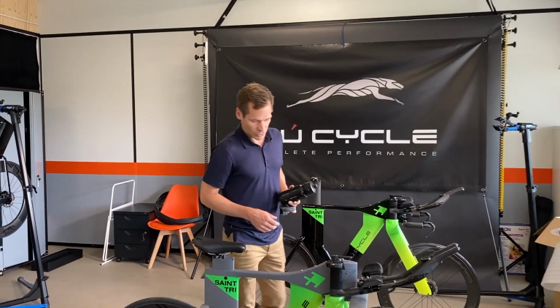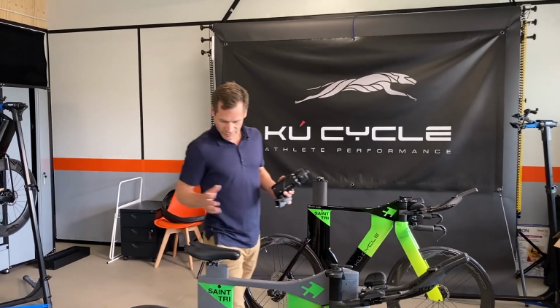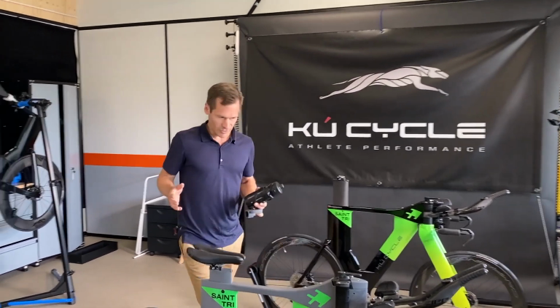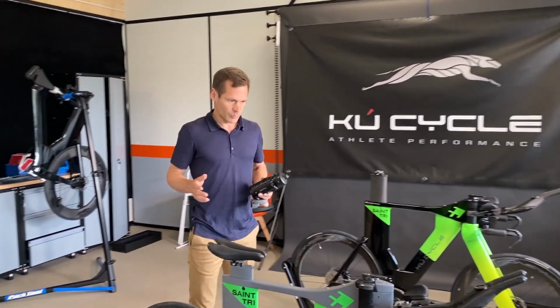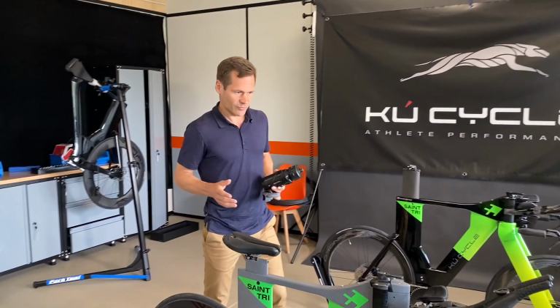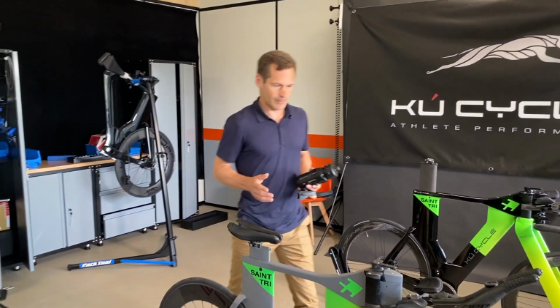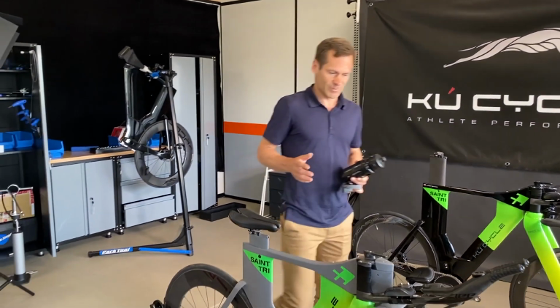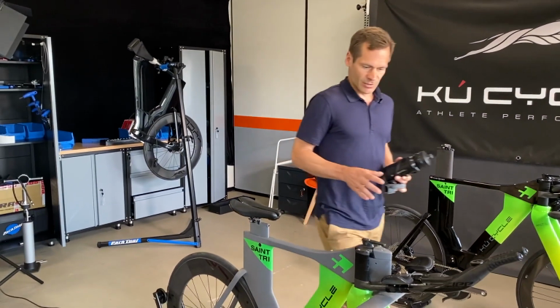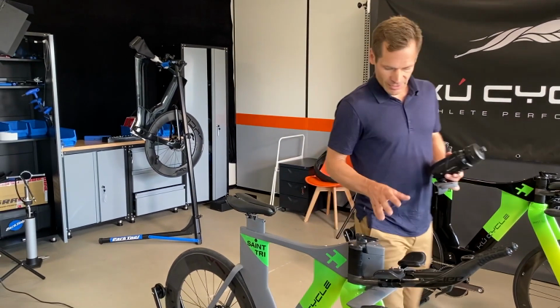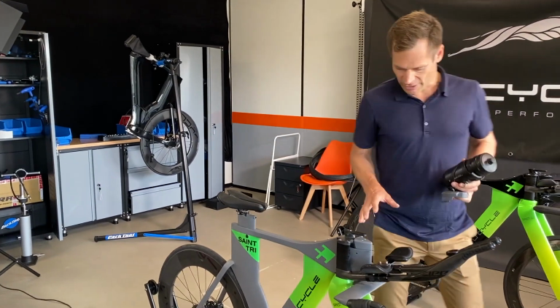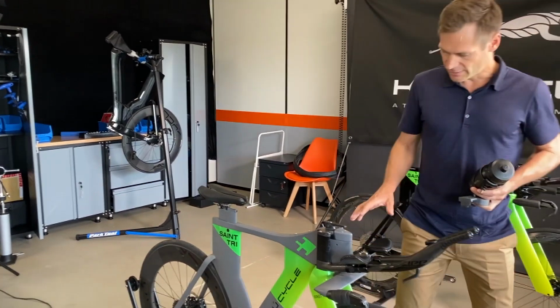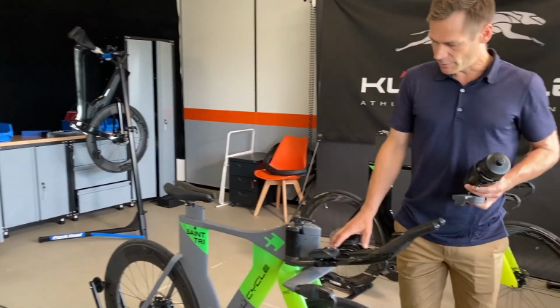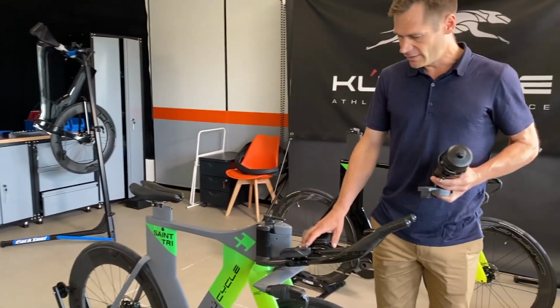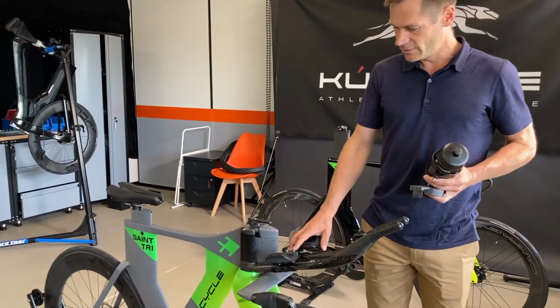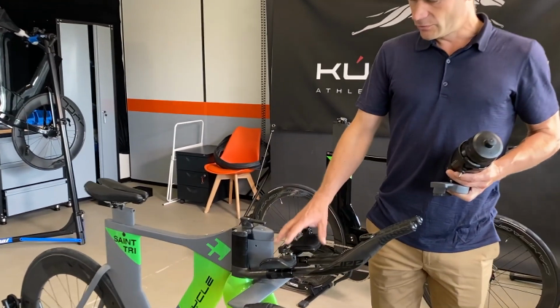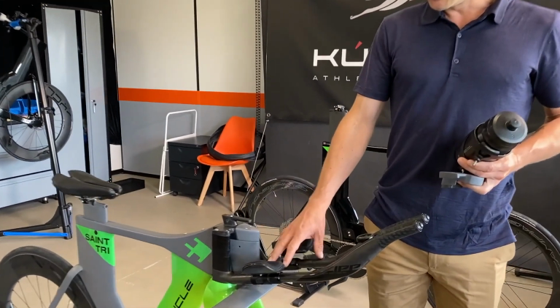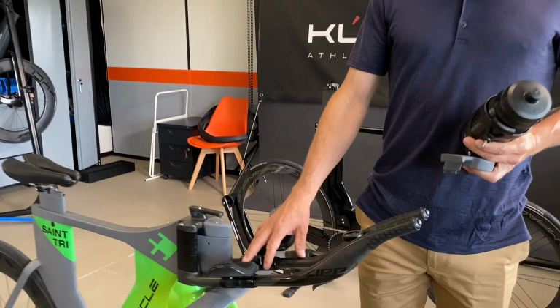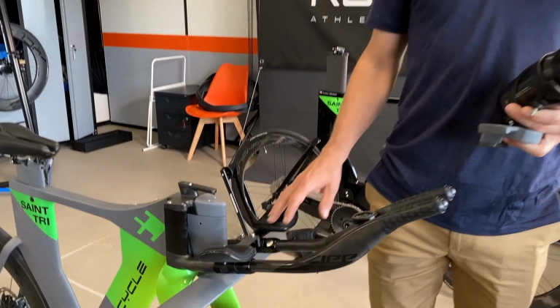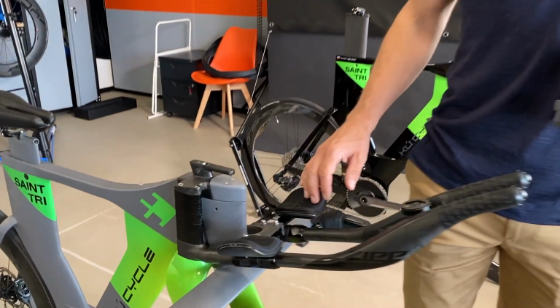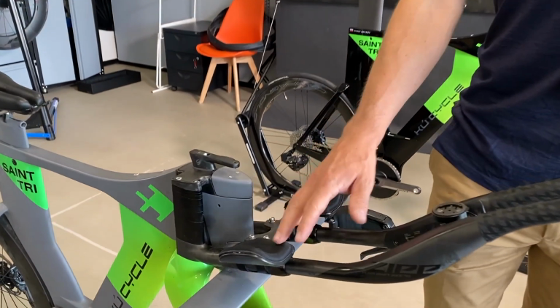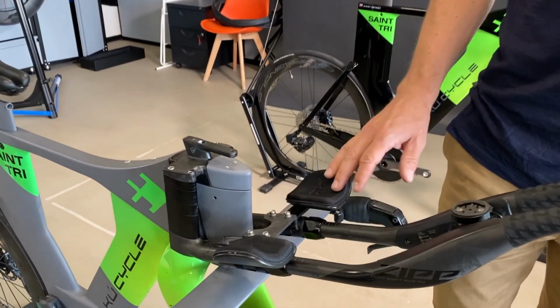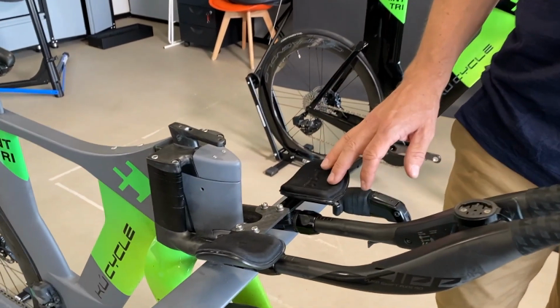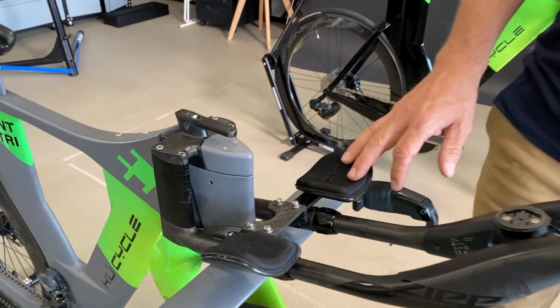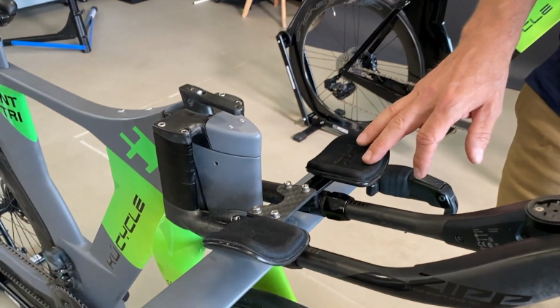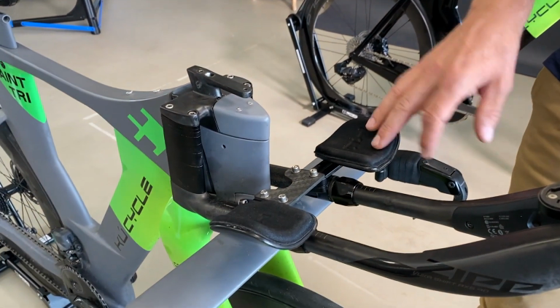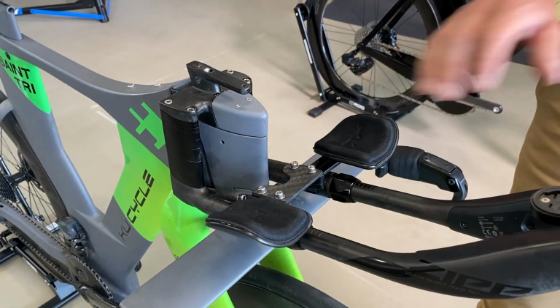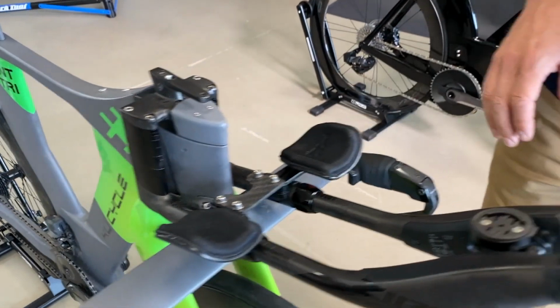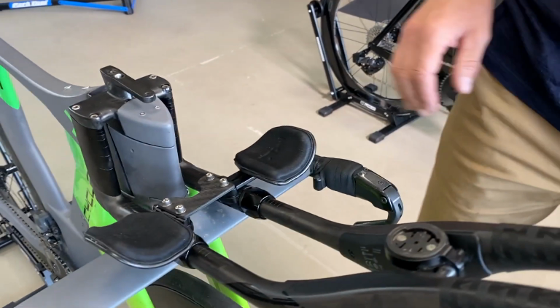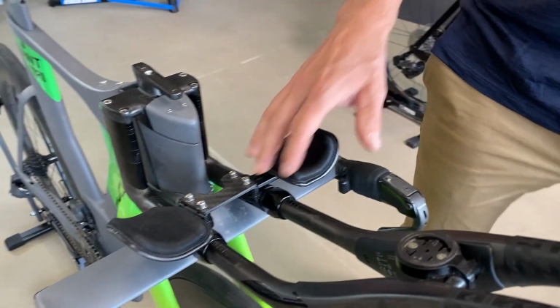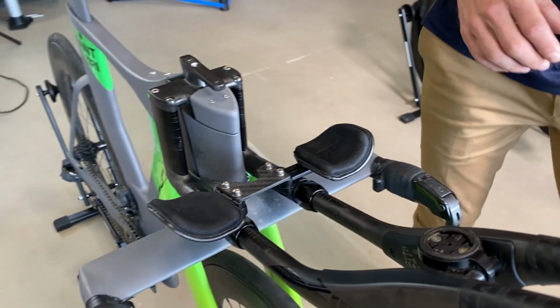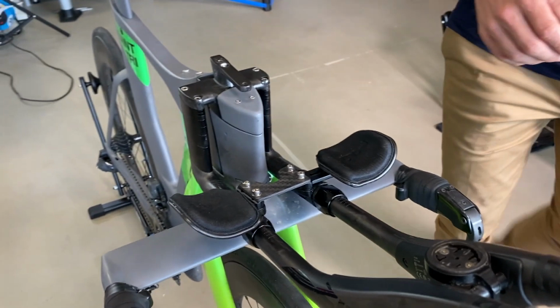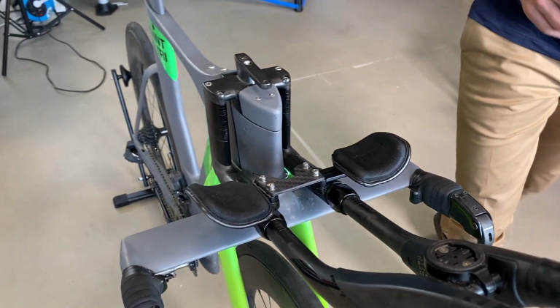So what upgrades do we have? We have a little plate here to increase the stability of the armpits. That is a really nice feature so we don't have to tighten the bolts.